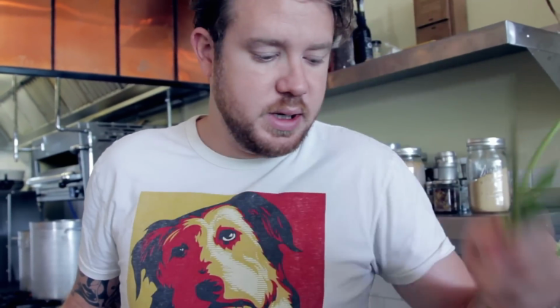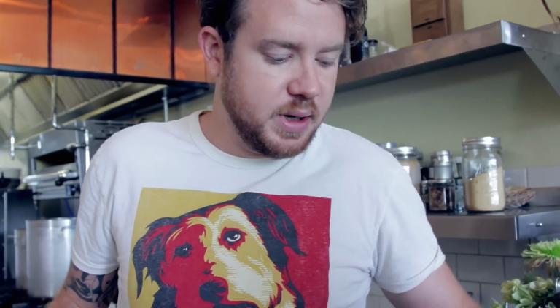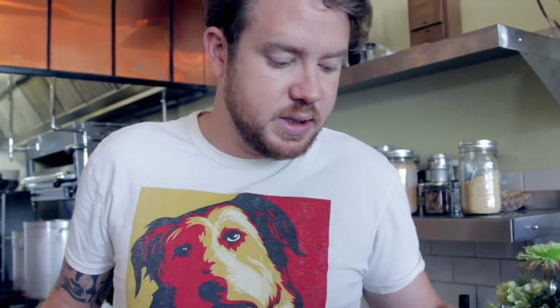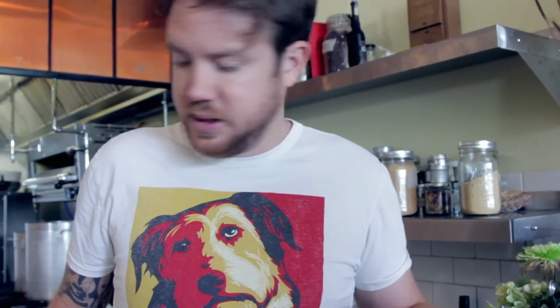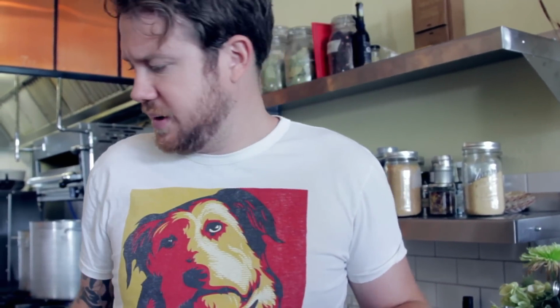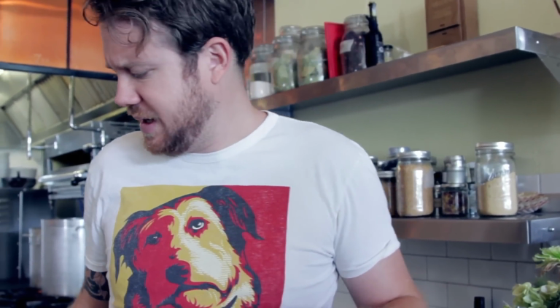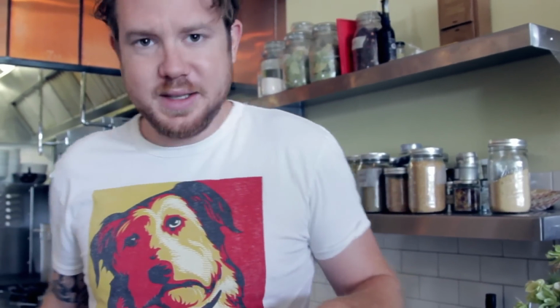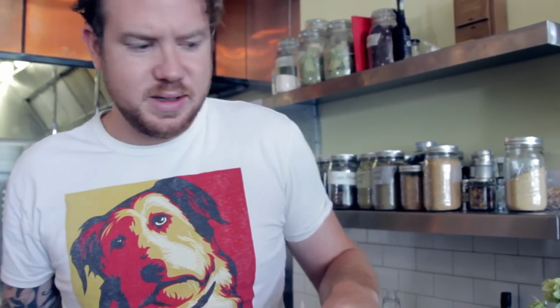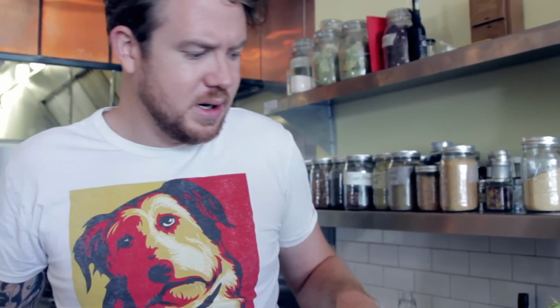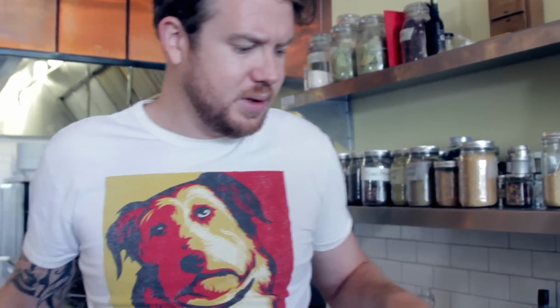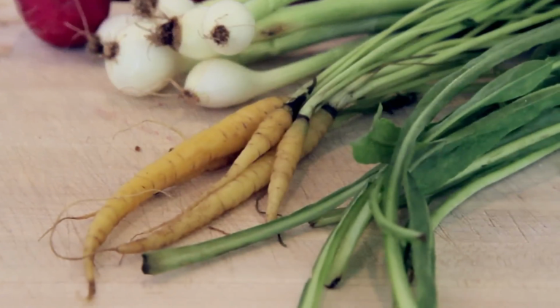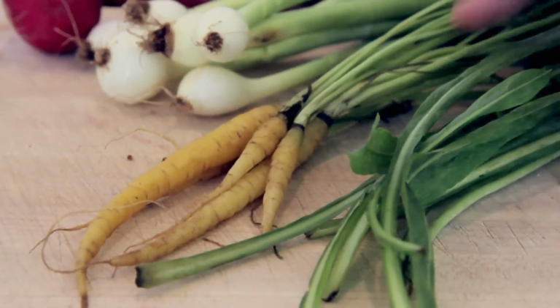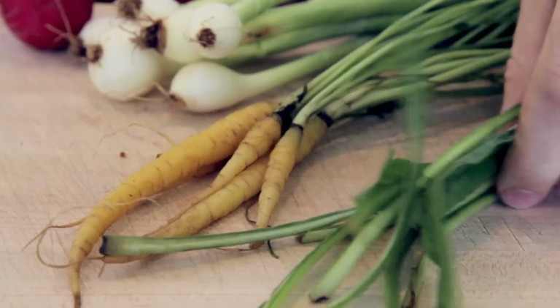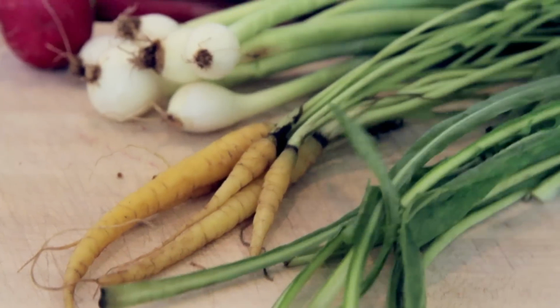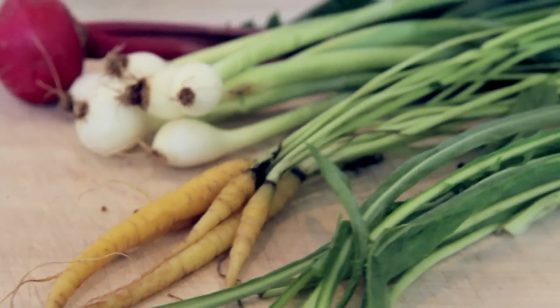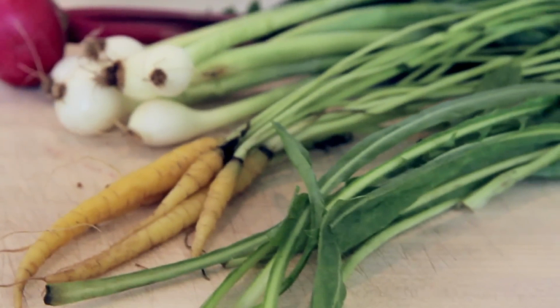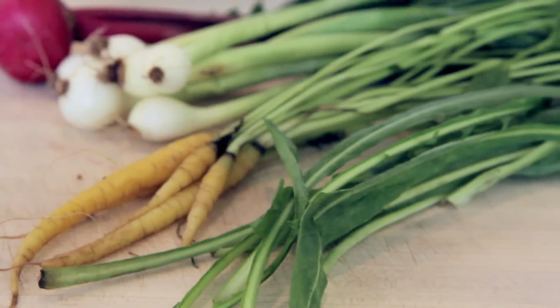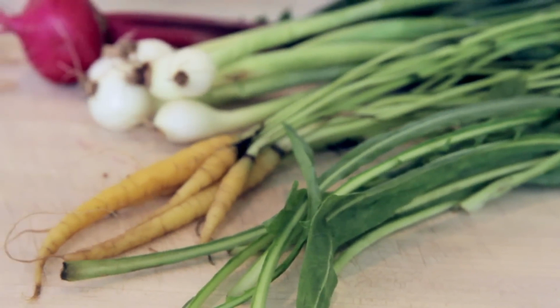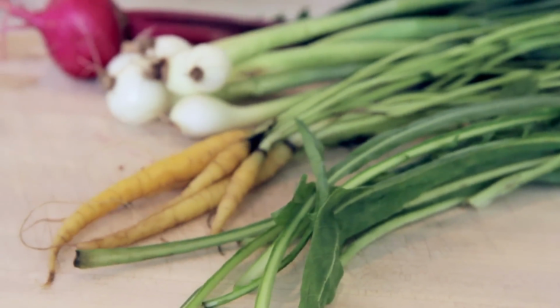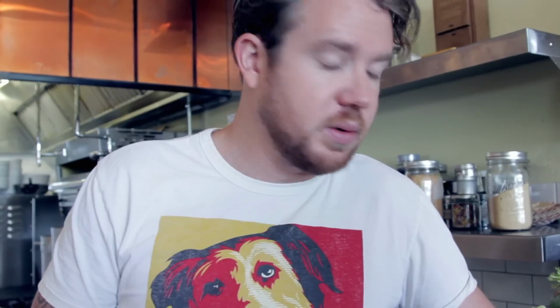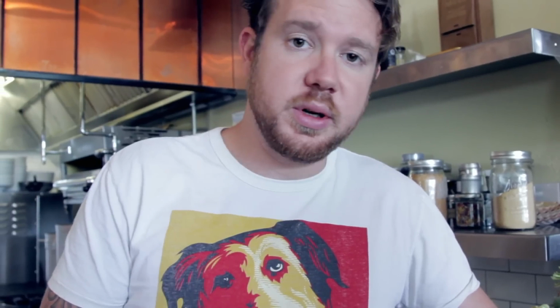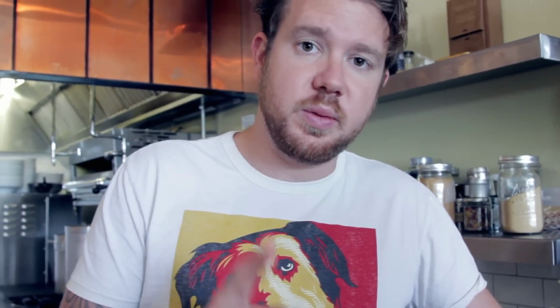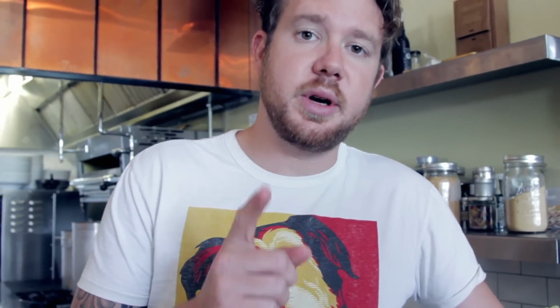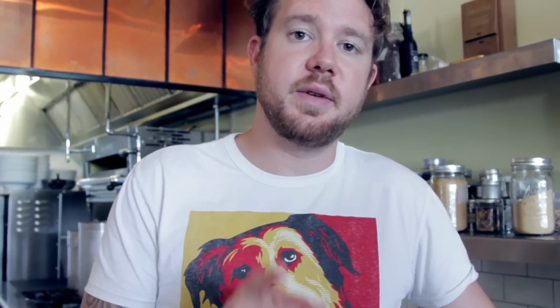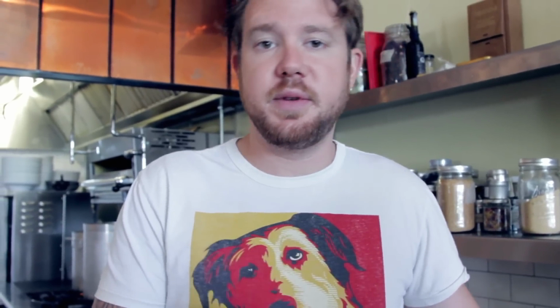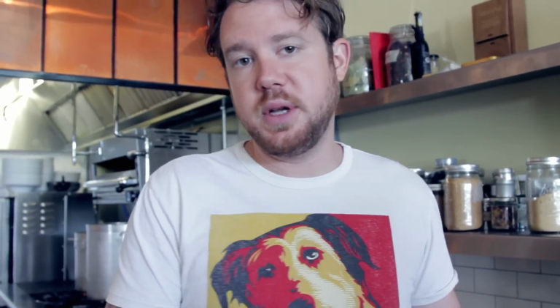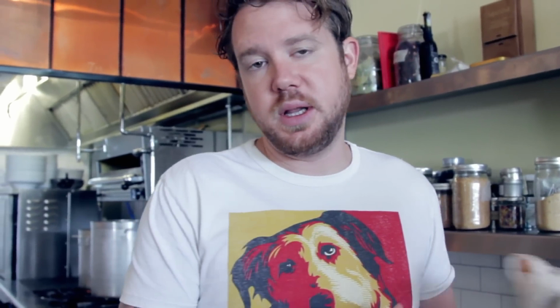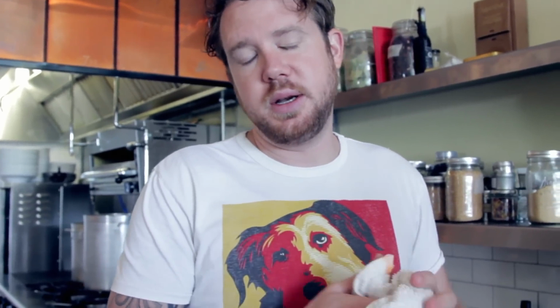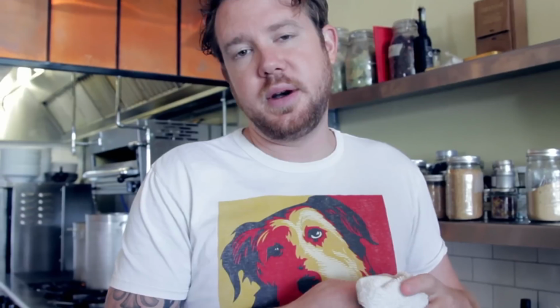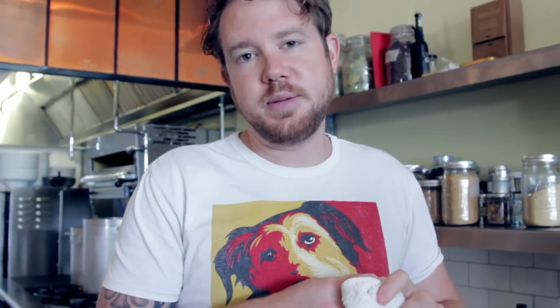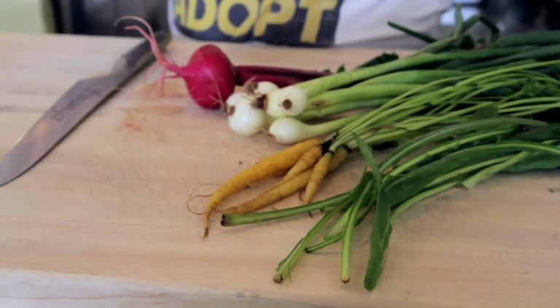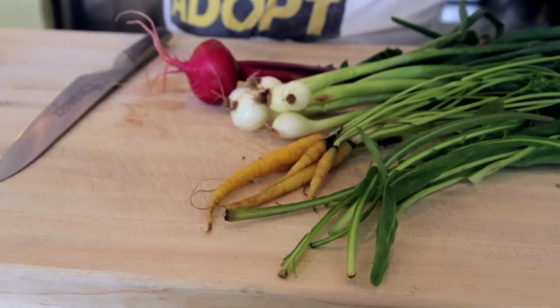And you might sit there and go, dandelions? Aren't those the weeds in my yard? Weed is the worst word ever given to a dandelion. They're absolutely delicious.